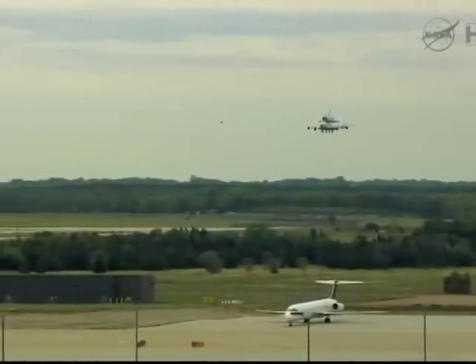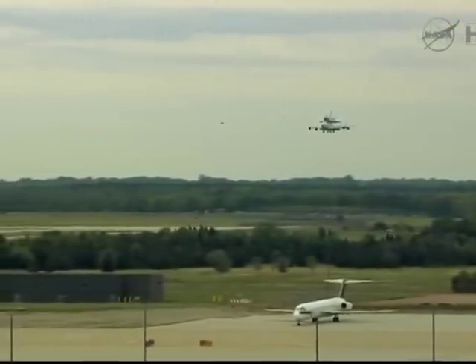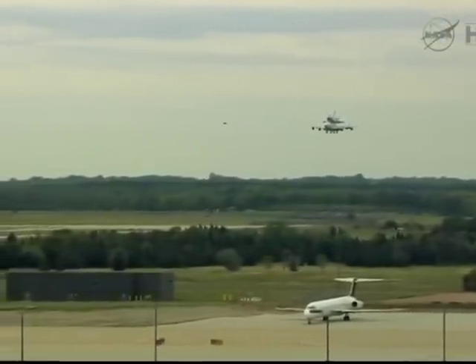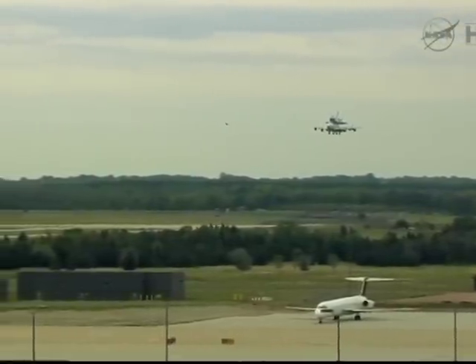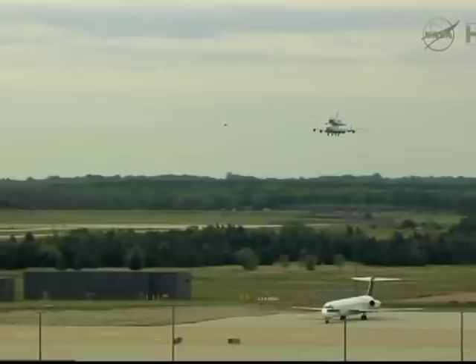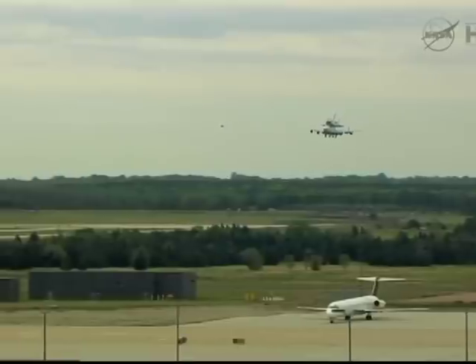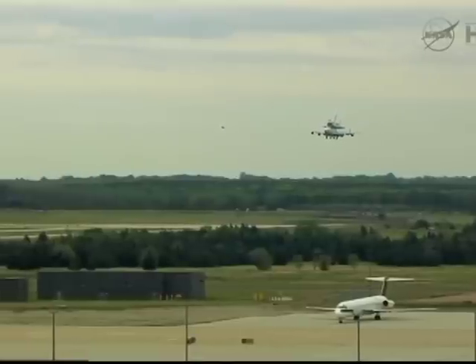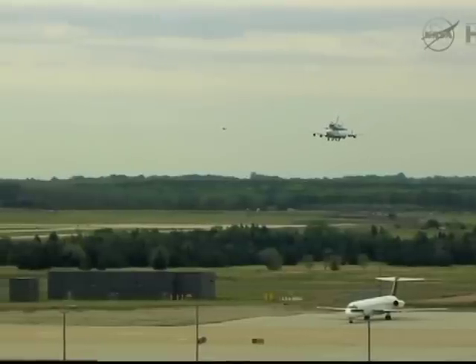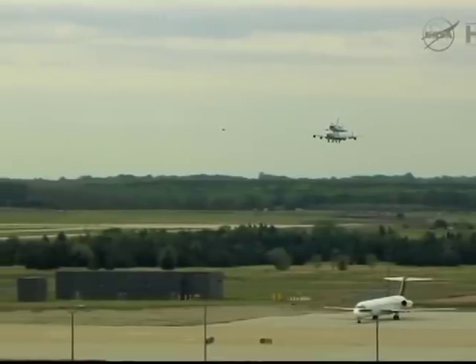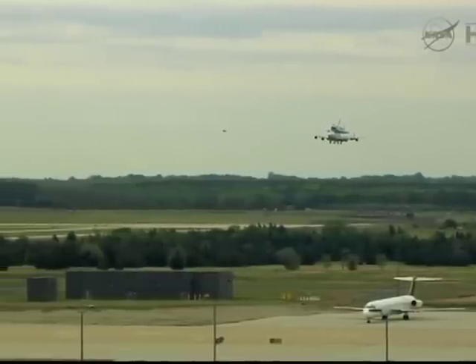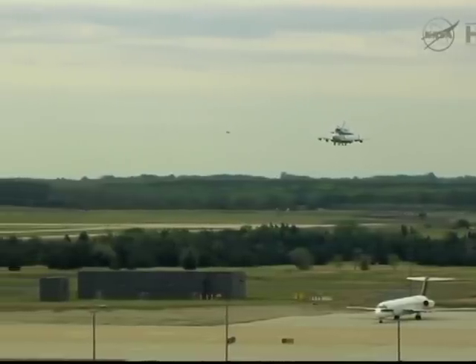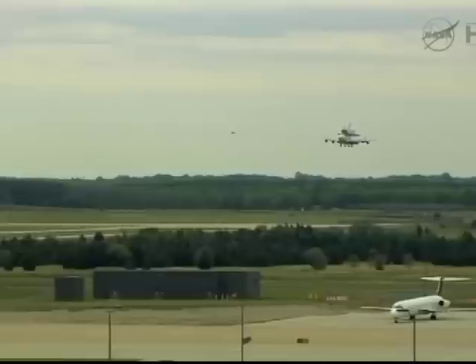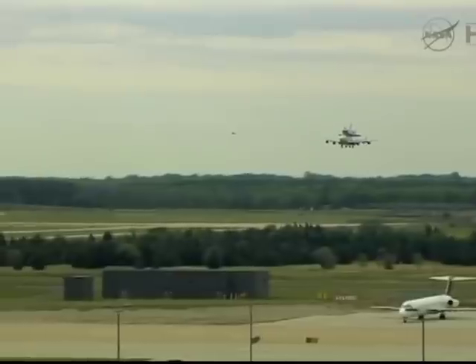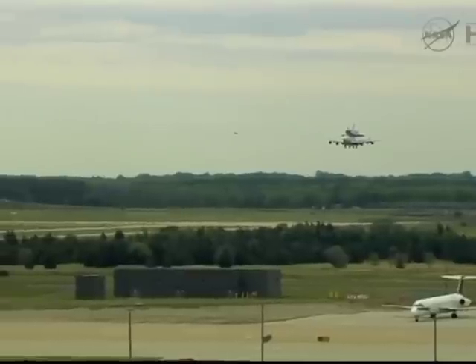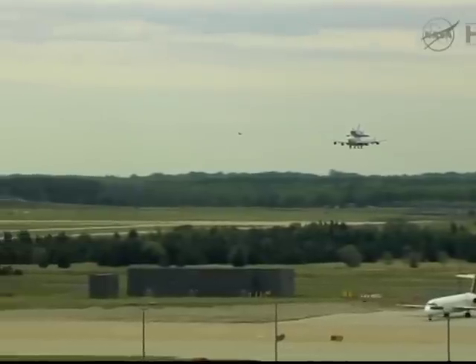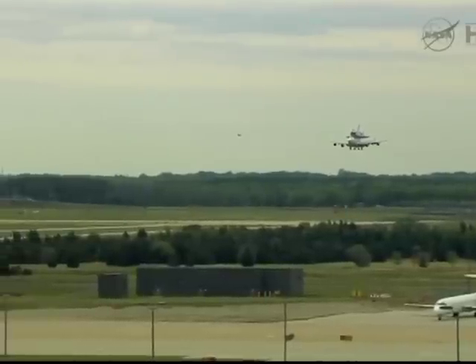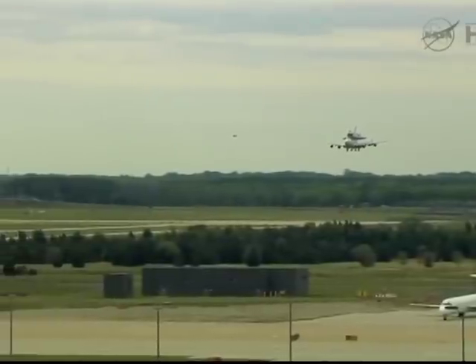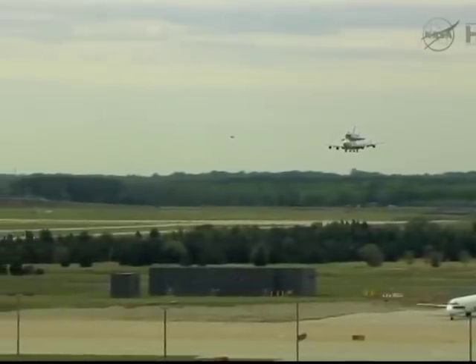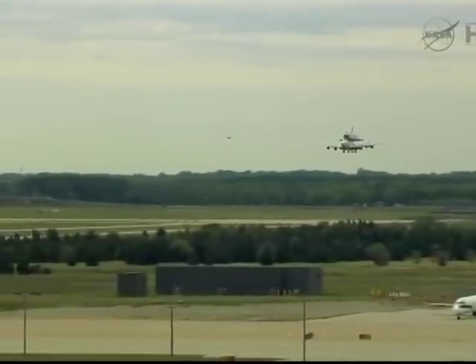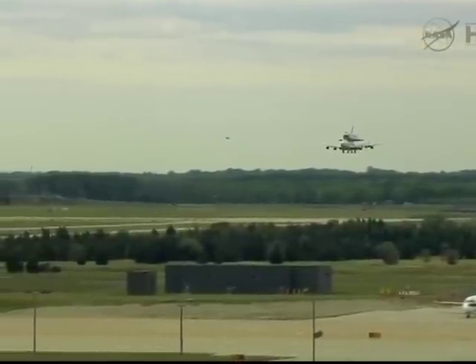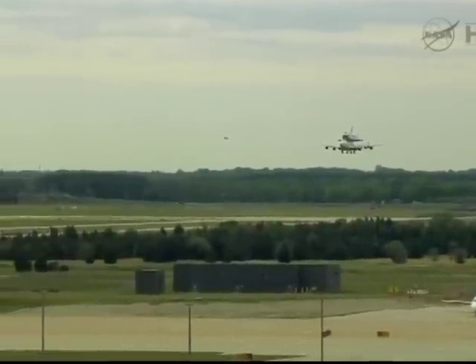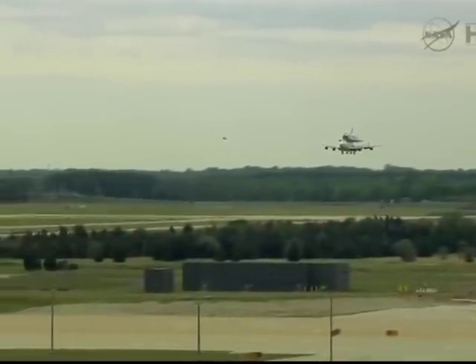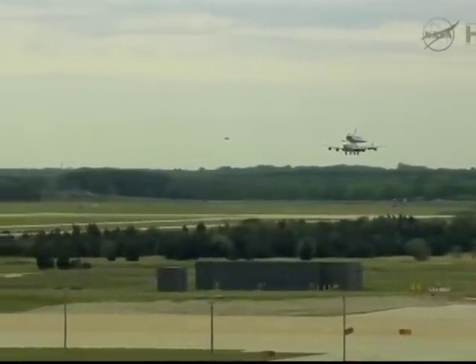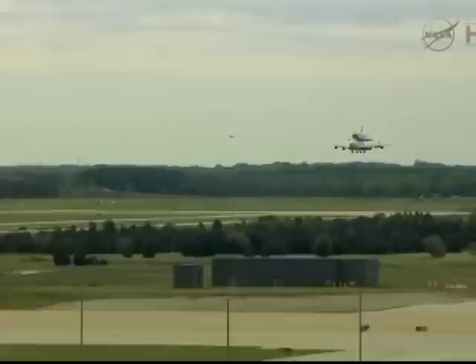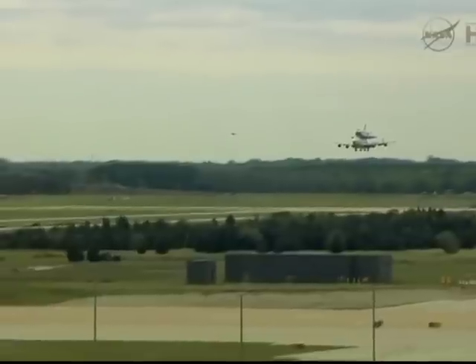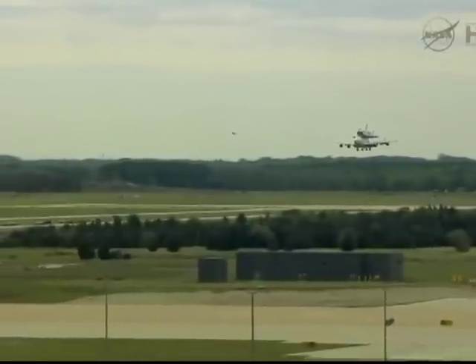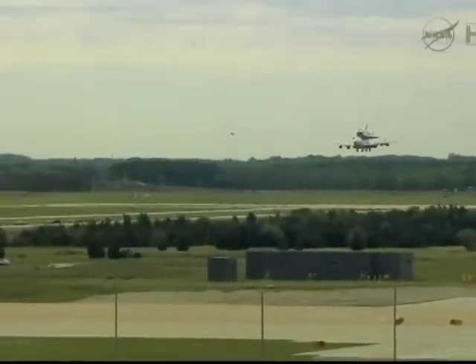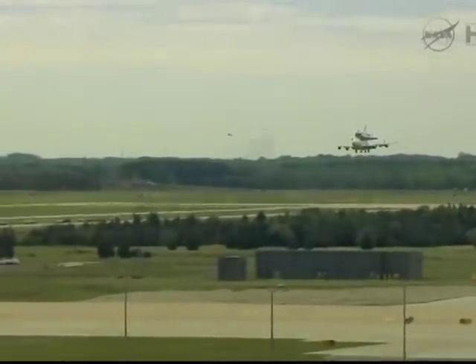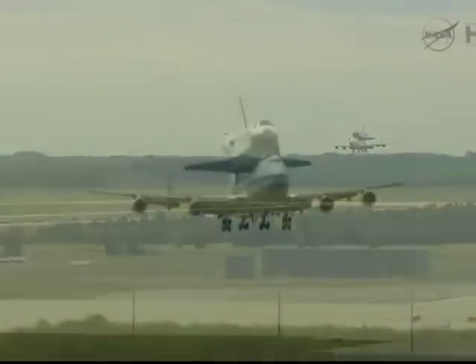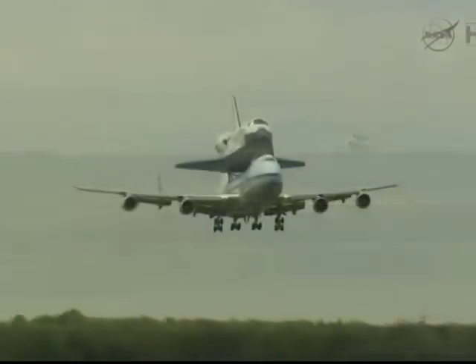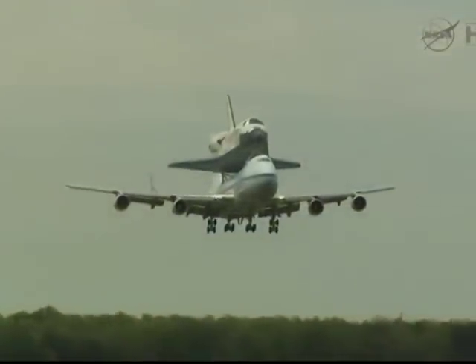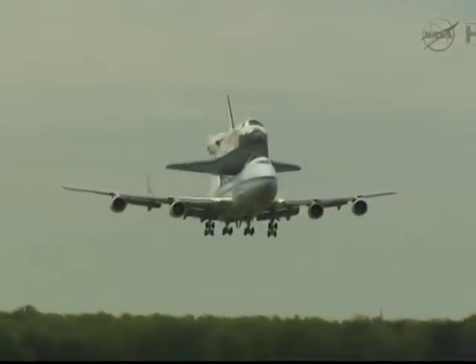Pluto 9-8, when you do break off, just maintain at or below 1,500 and enter at right downwind, runway one center. We're going to have you clear to land on one center as soon as you tell me you can break out.